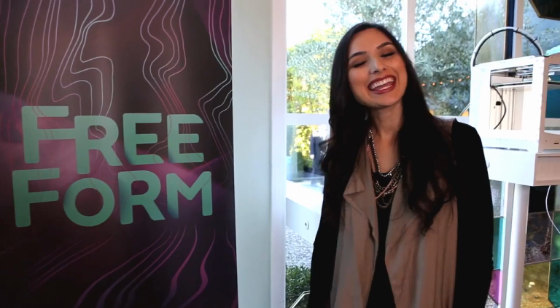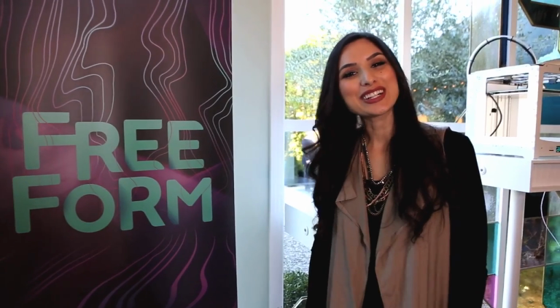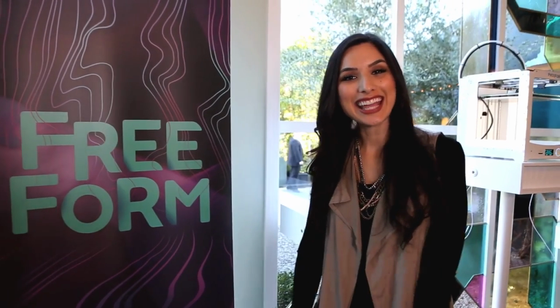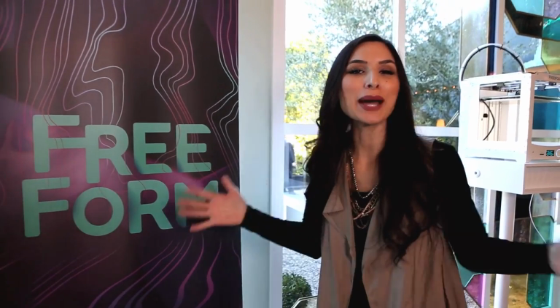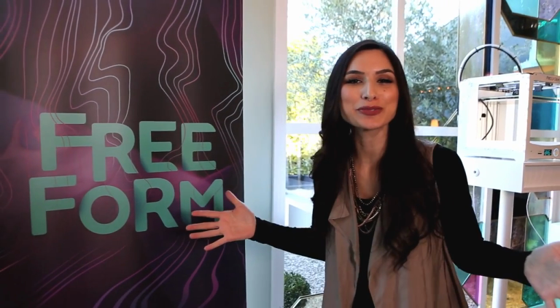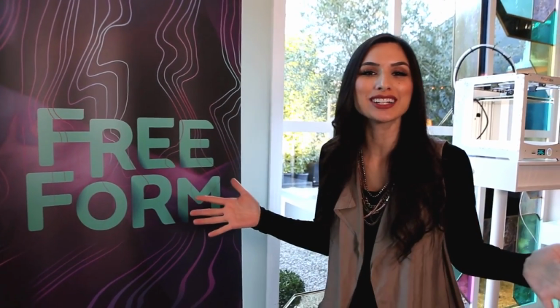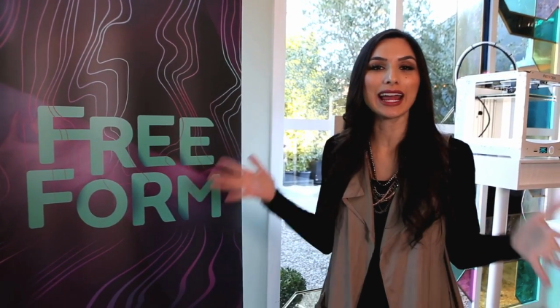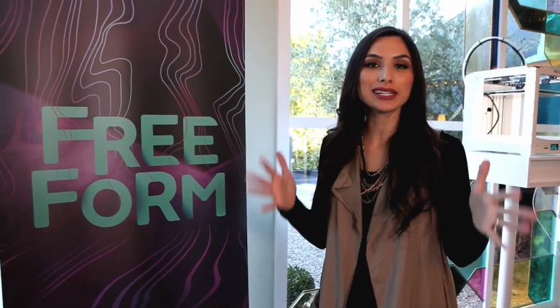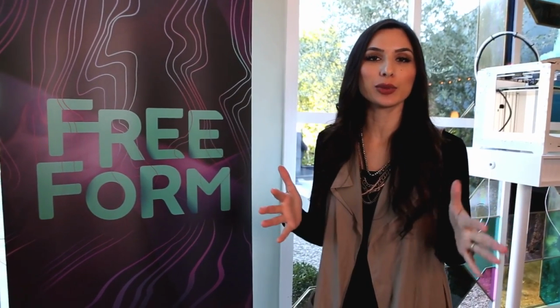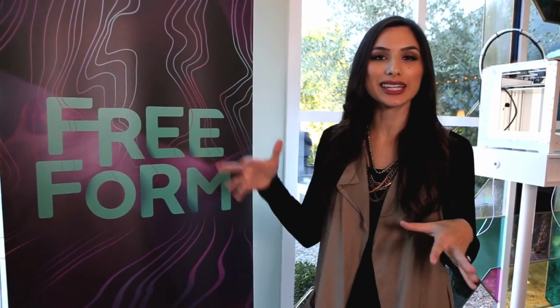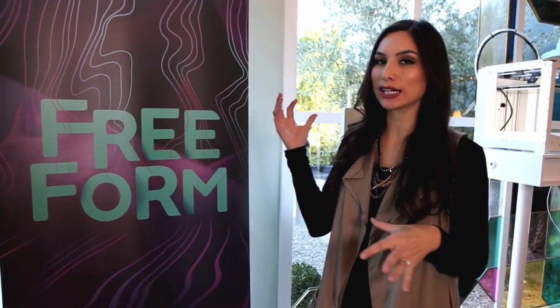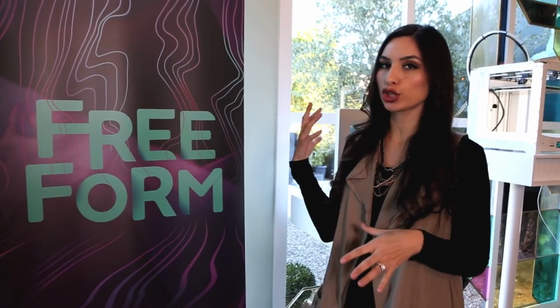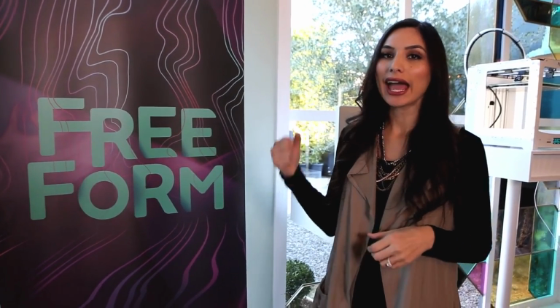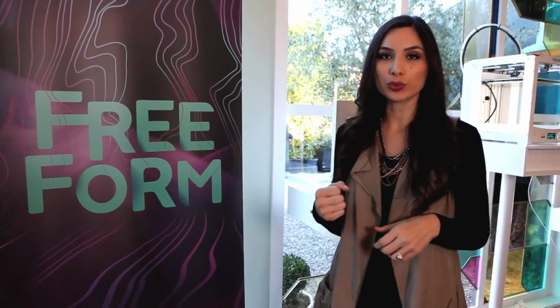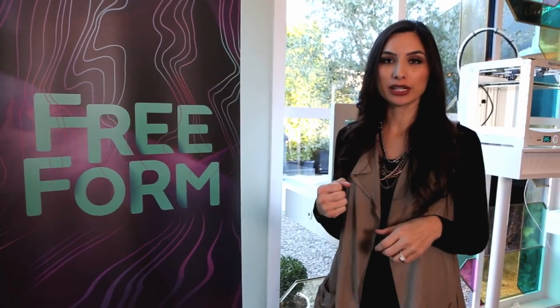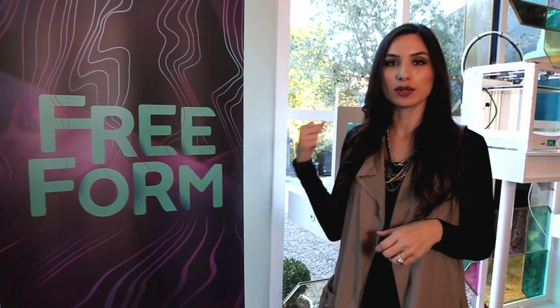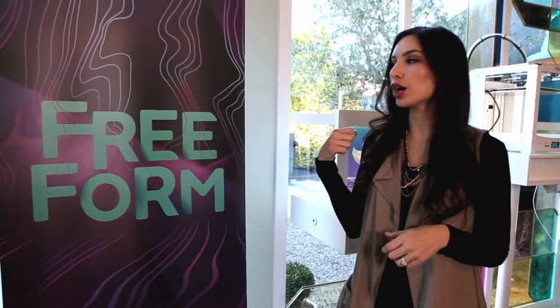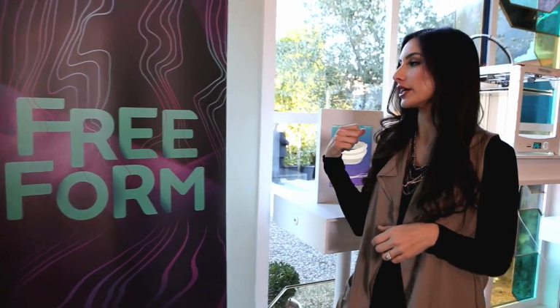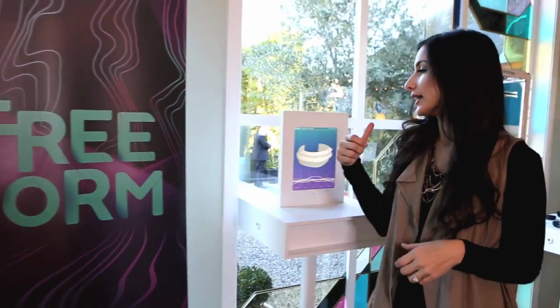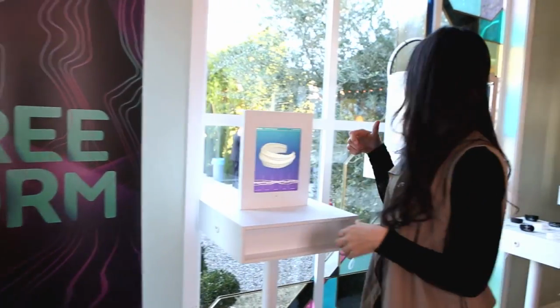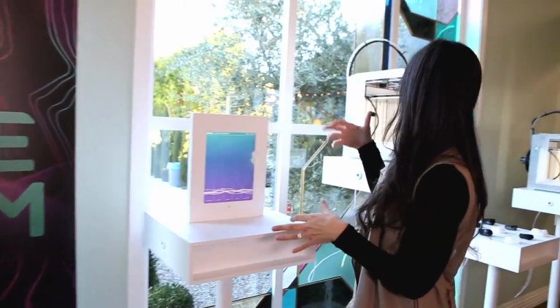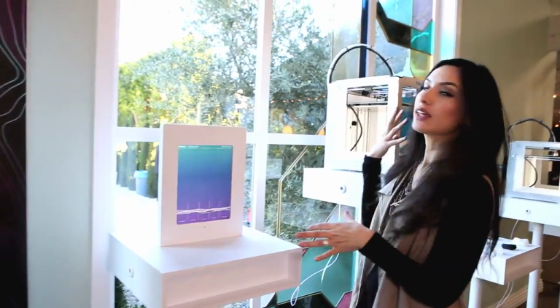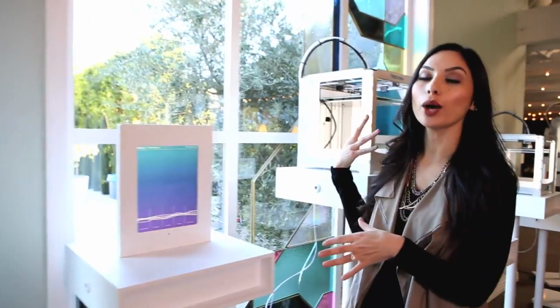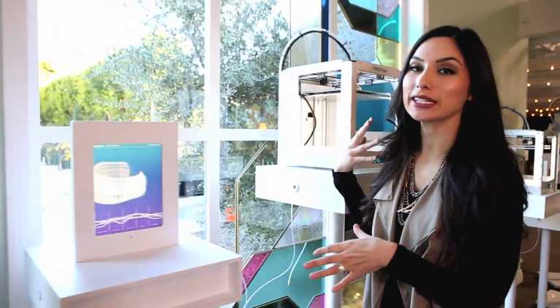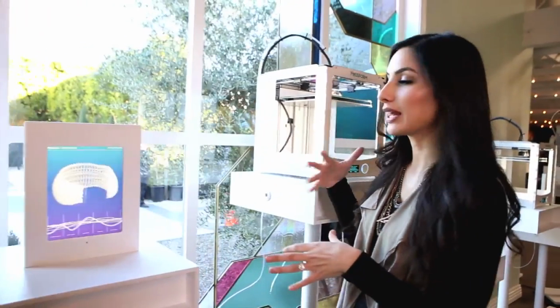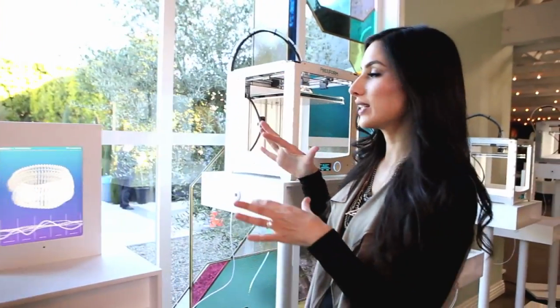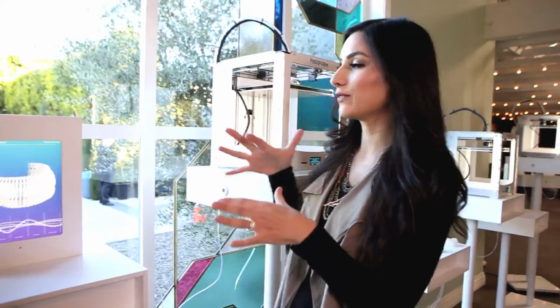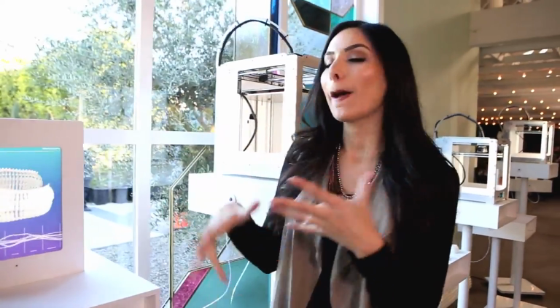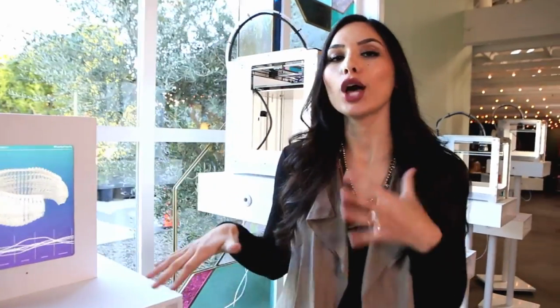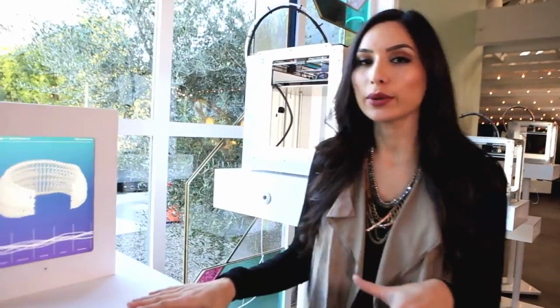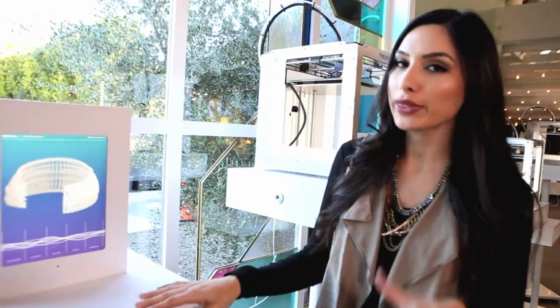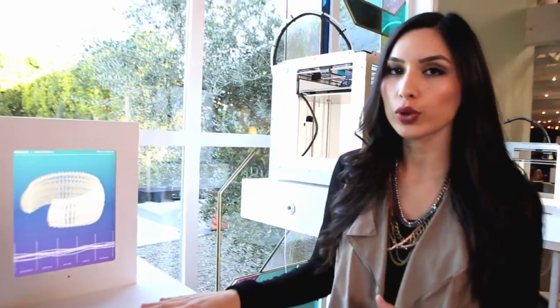Hey guys, Marlene again. Happy Freeform launch today. Now I want to take you into getting a closer look at the 3D printing machines that we saw earlier. You'll see them all behind me, but I just wanted to give you a lowdown of how this all works.